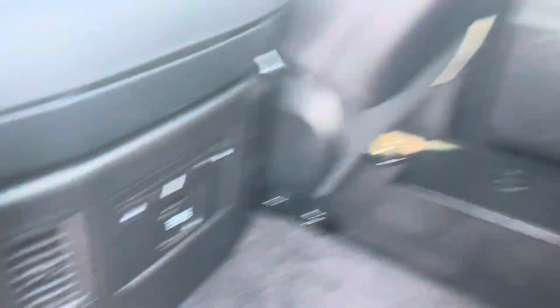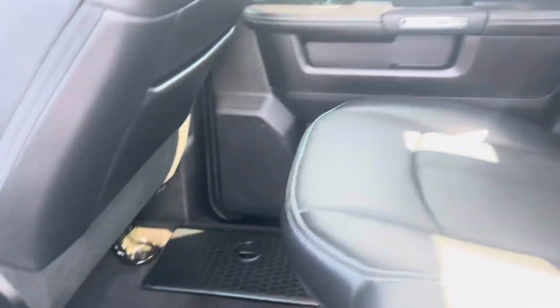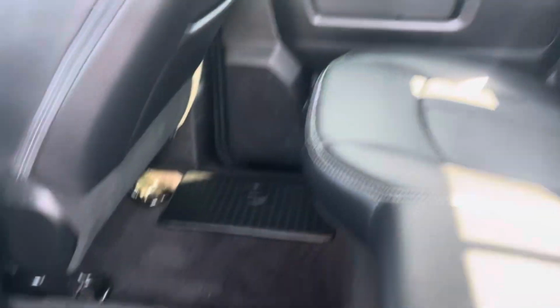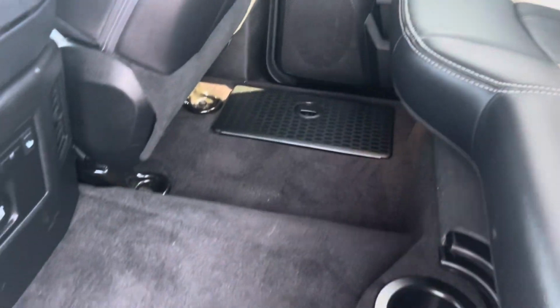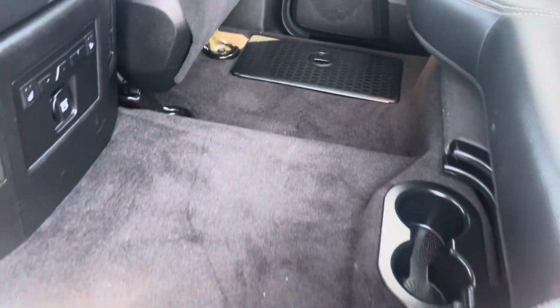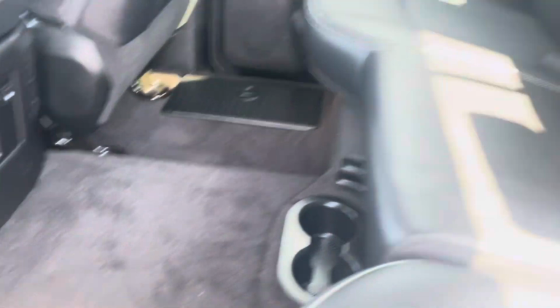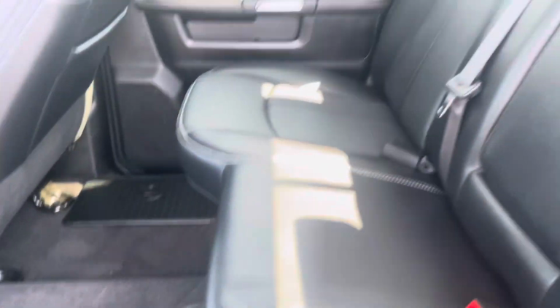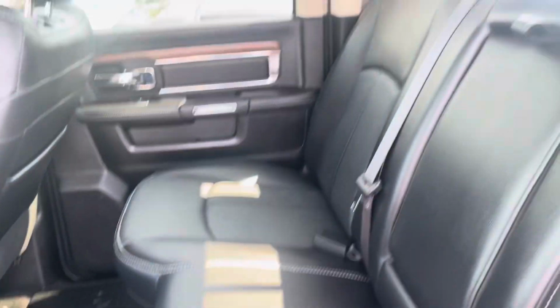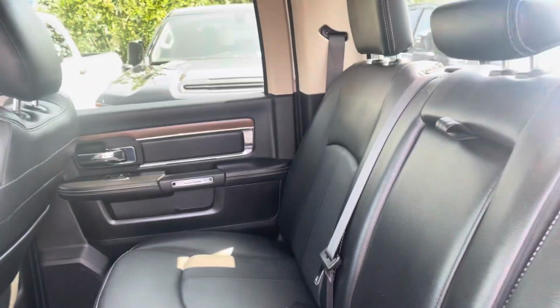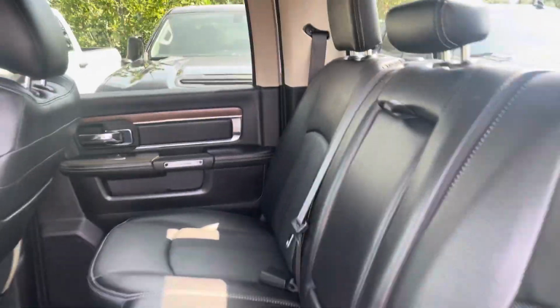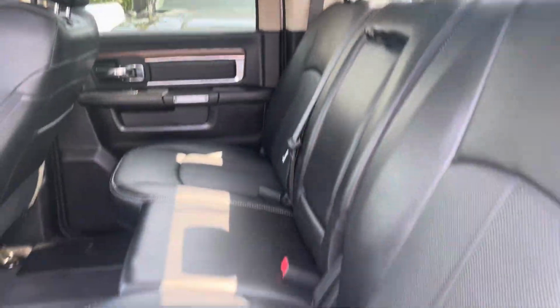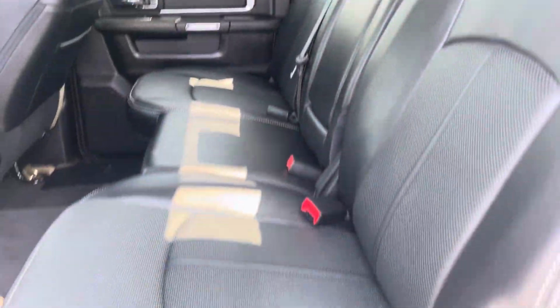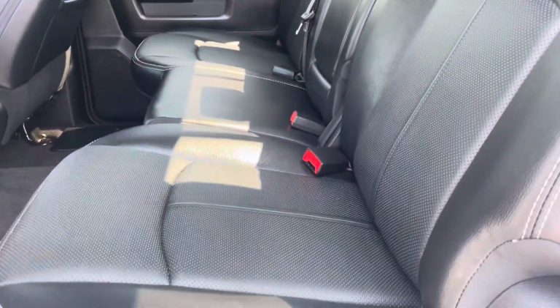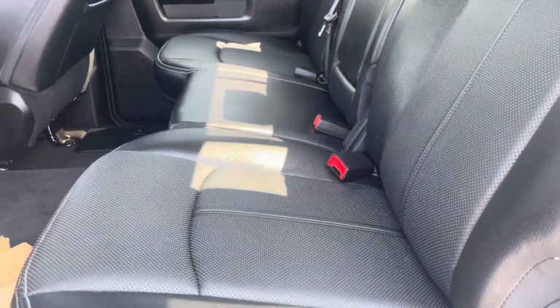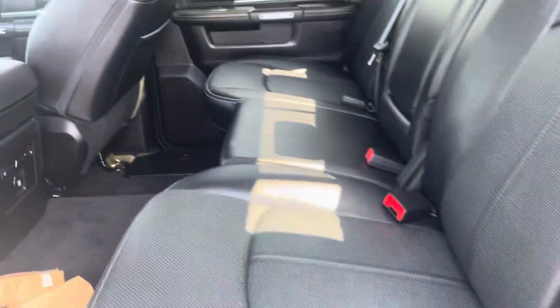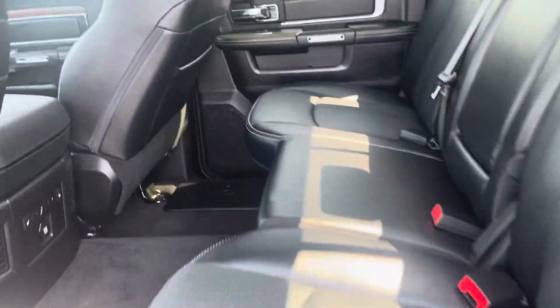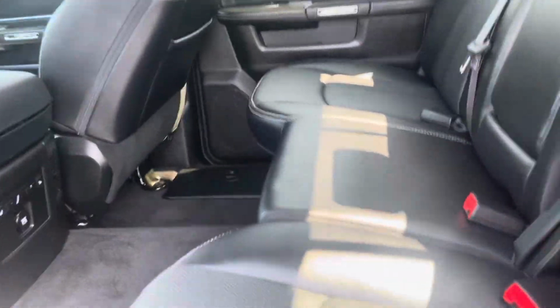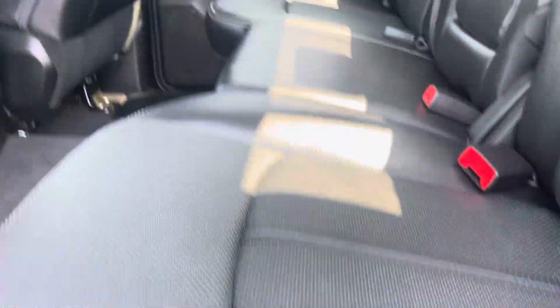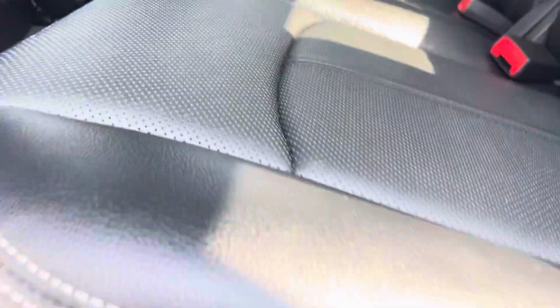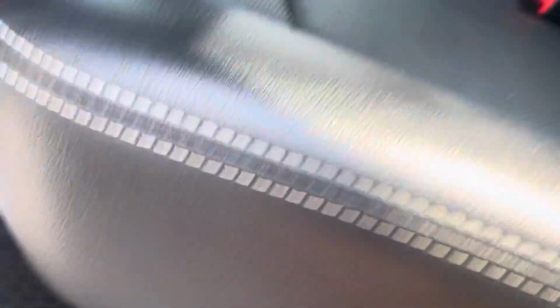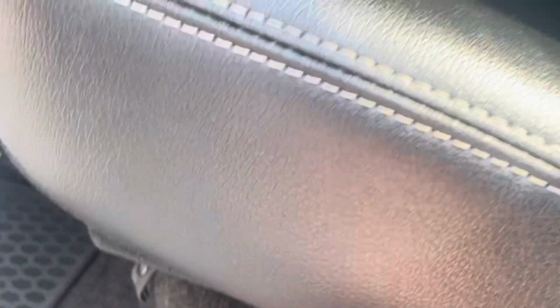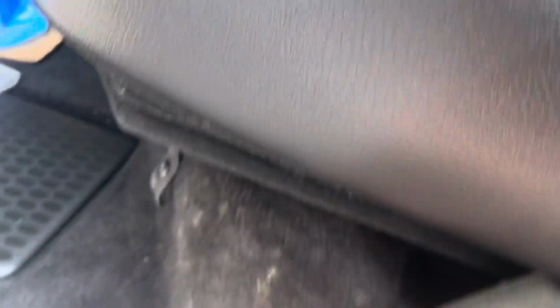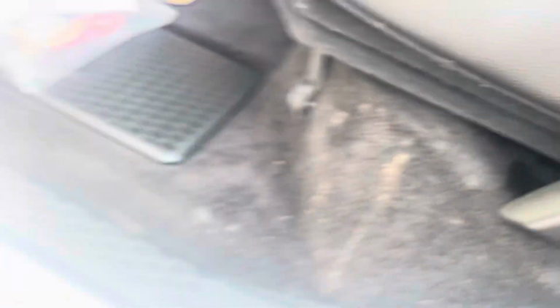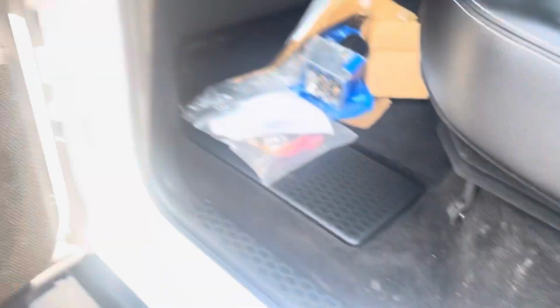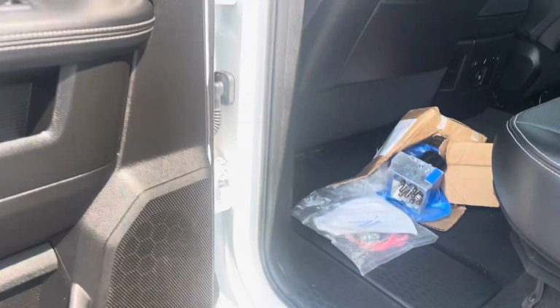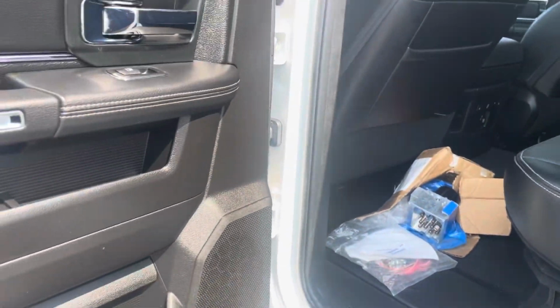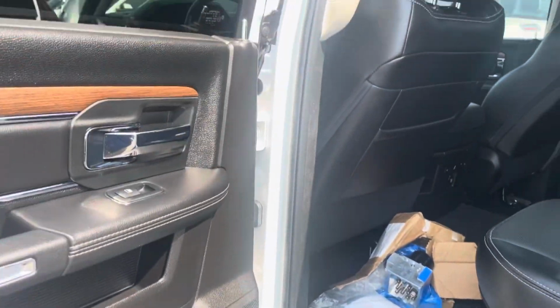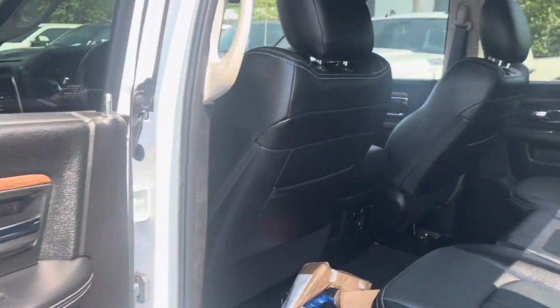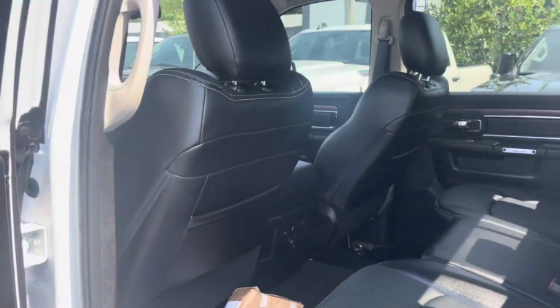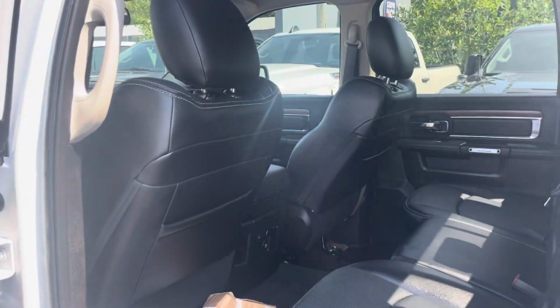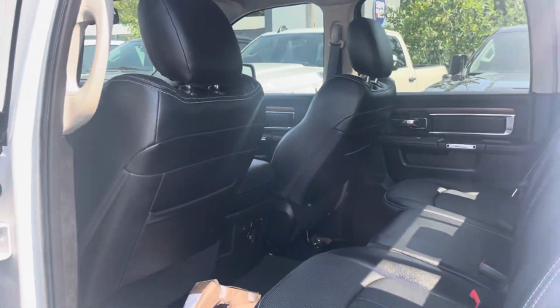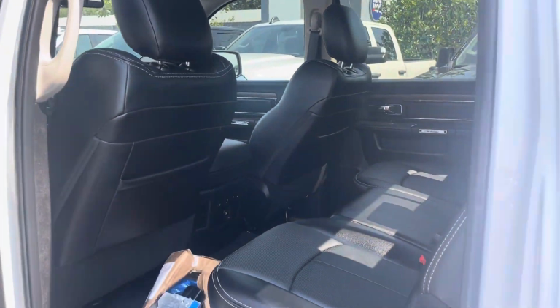Heated seats in the back. No factory floor mats. Seats look brand new back here. Just a little dust there on the carpet — make sure there wasn't anything there. Really nice, really clean truck.